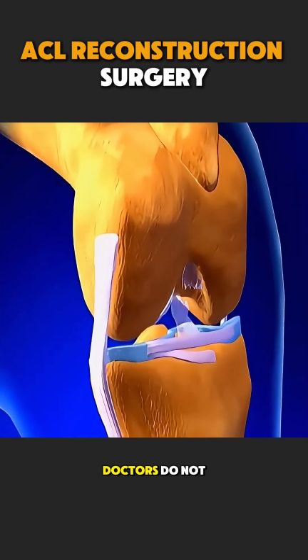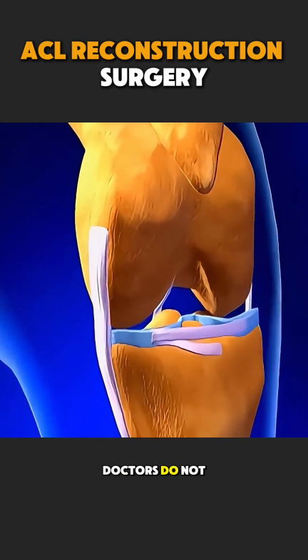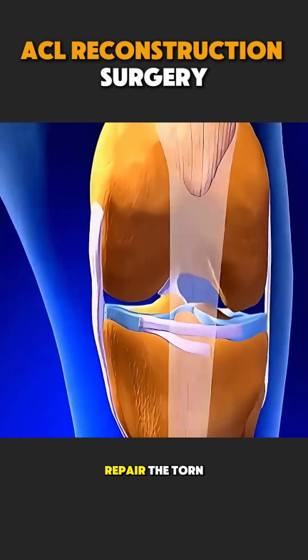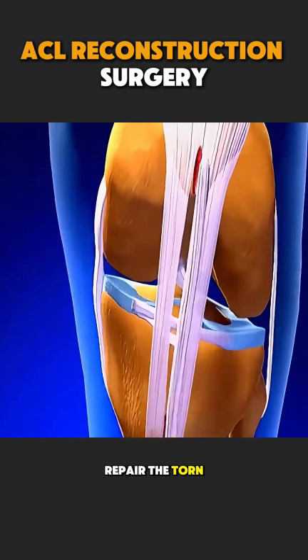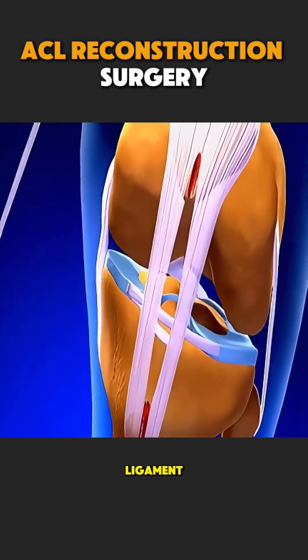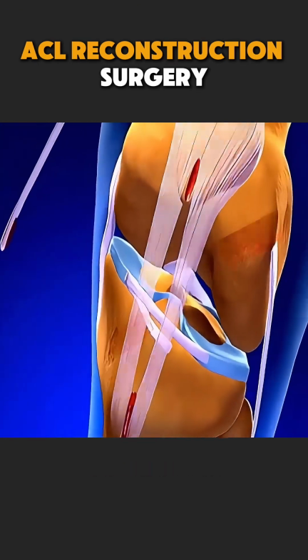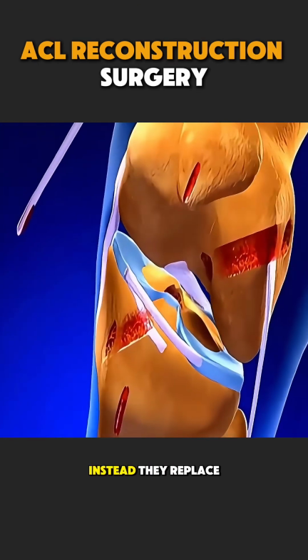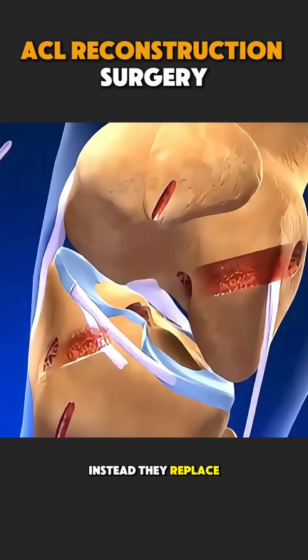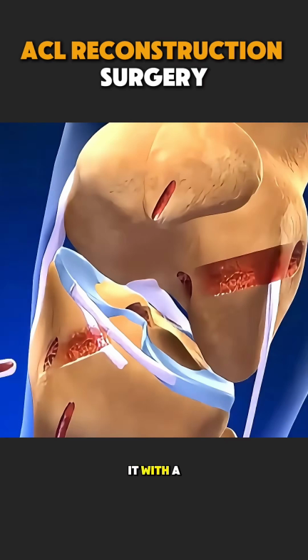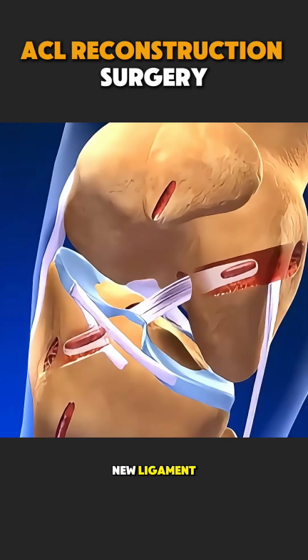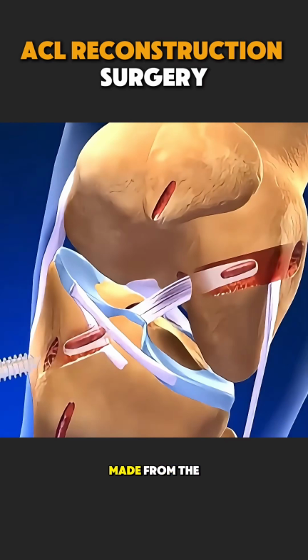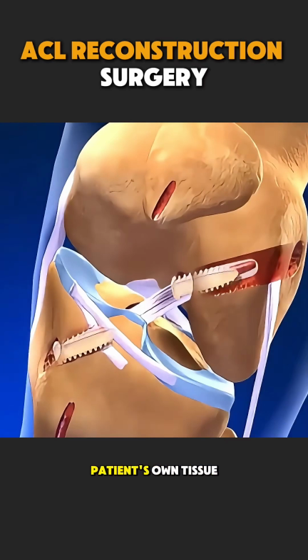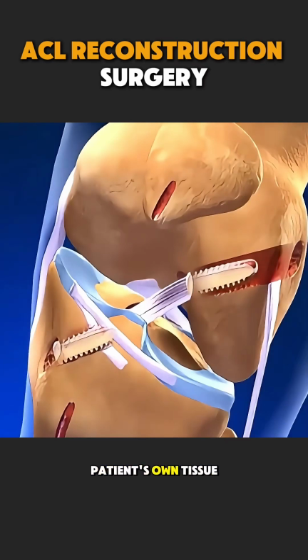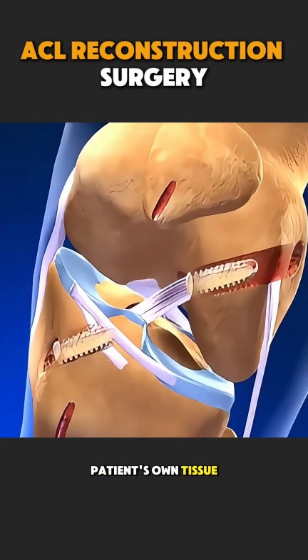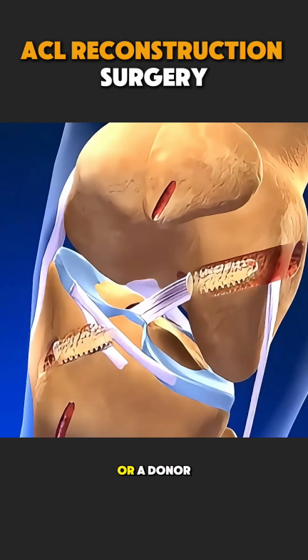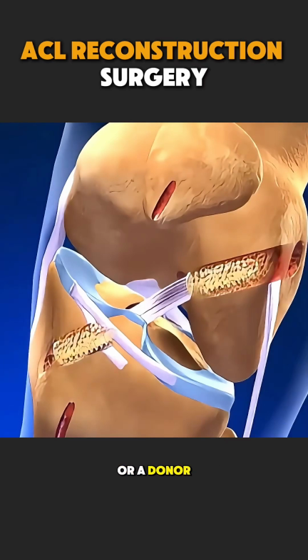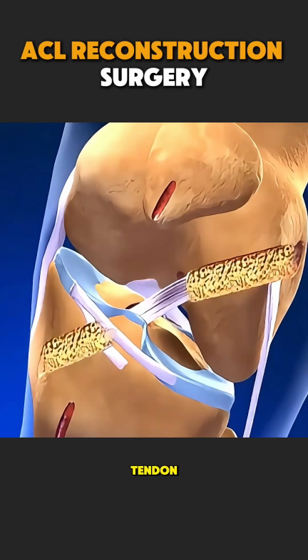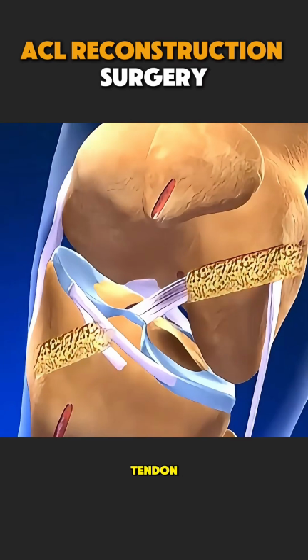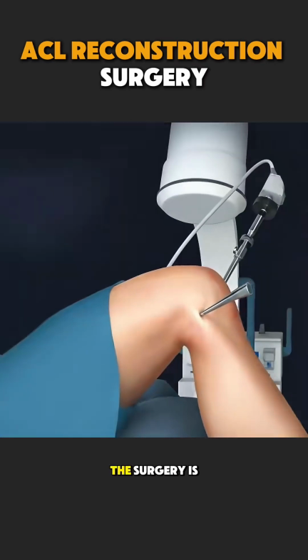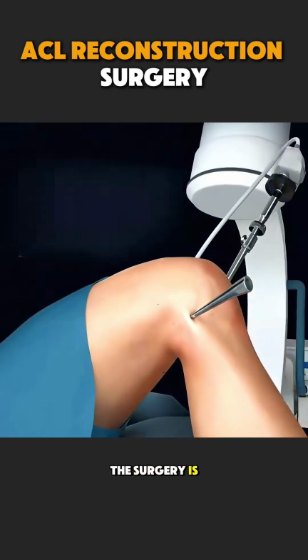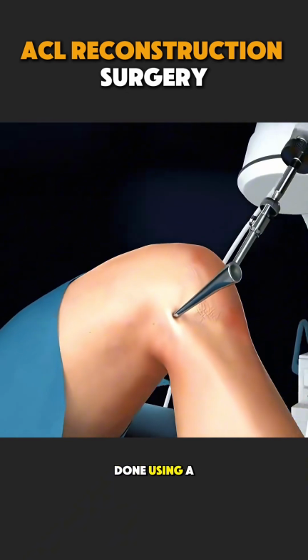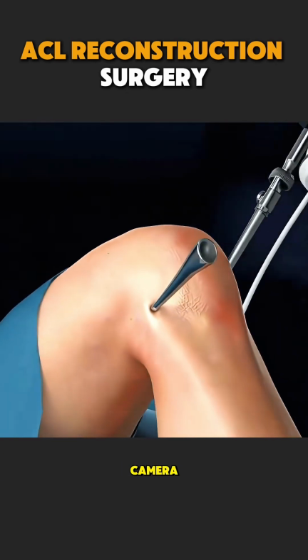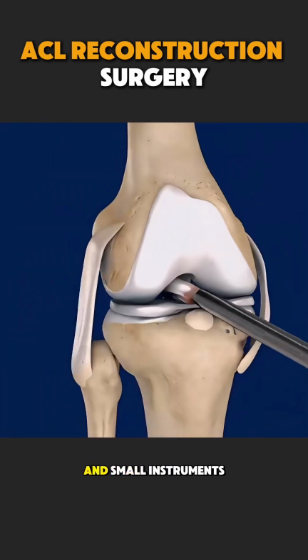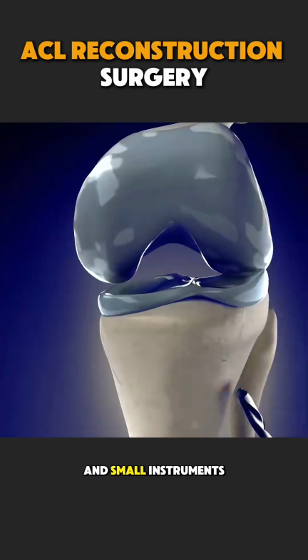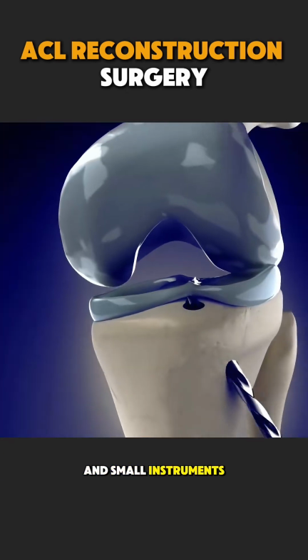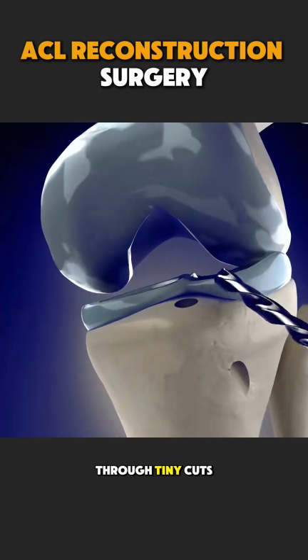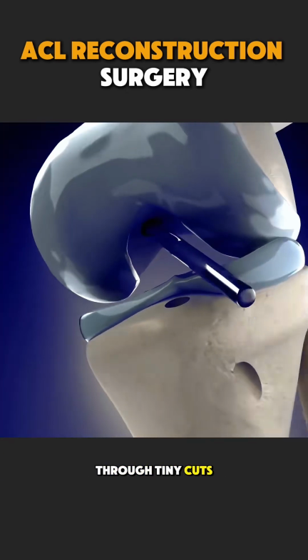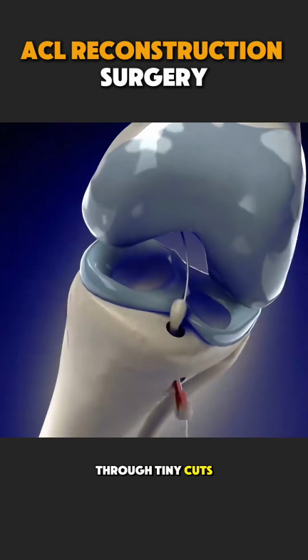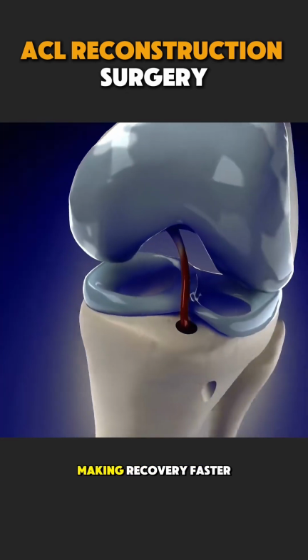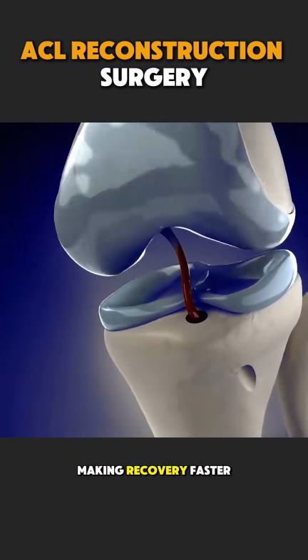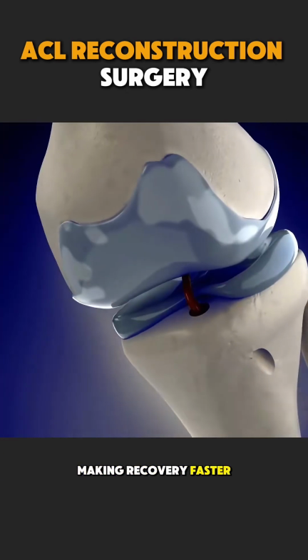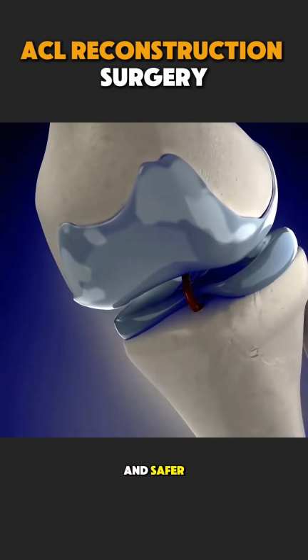In ACL reconstruction surgery, doctors do not repair the torn ligament. Instead, they replace it with a new ligament made from the patient's own tissue or a donor tendon. The surgery is done using a camera and small instruments through tiny cuts, making recovery faster and safer.